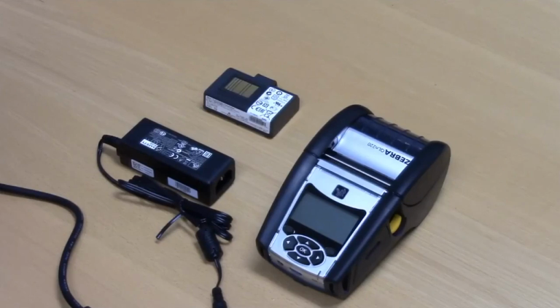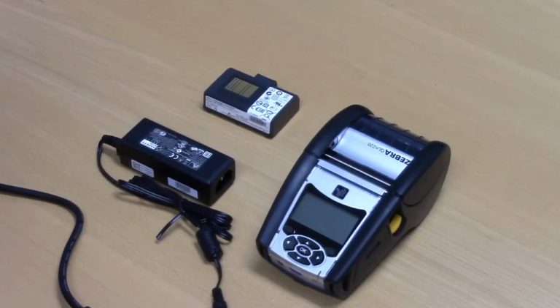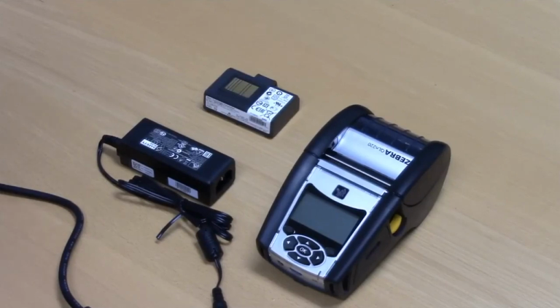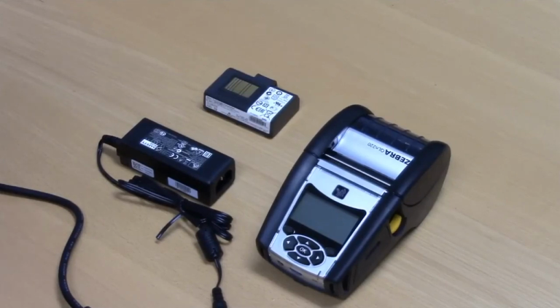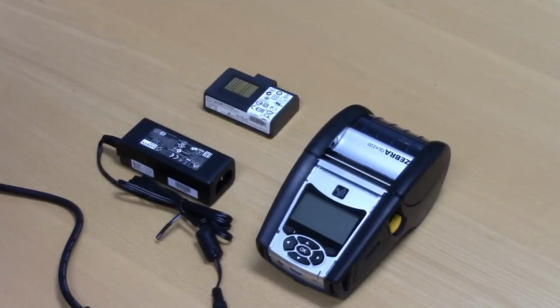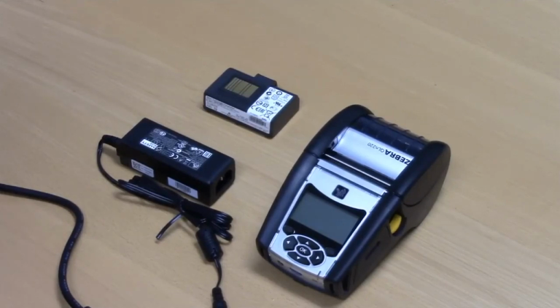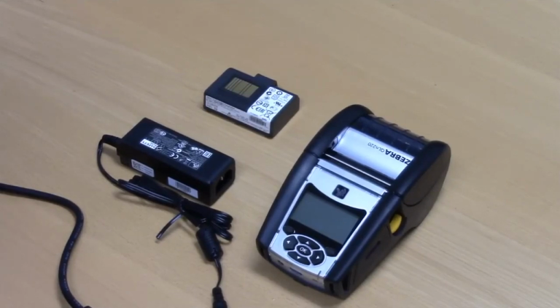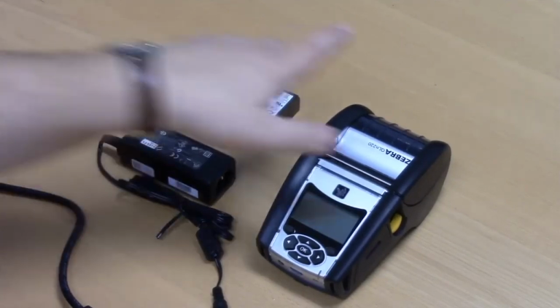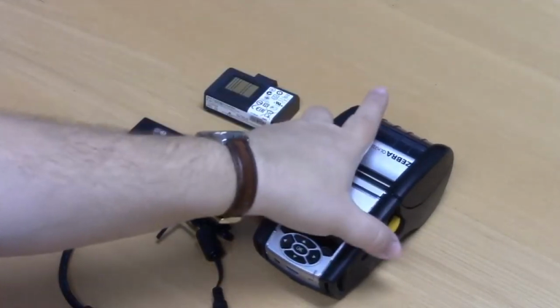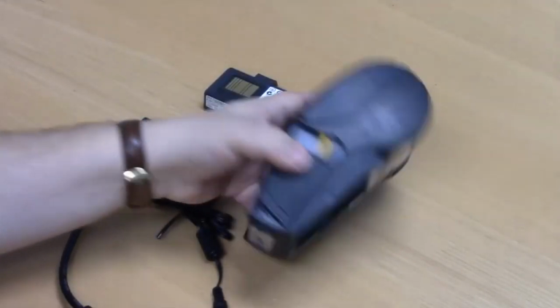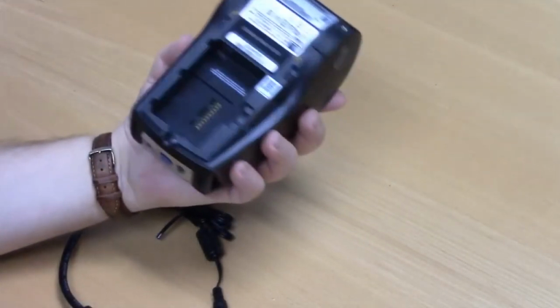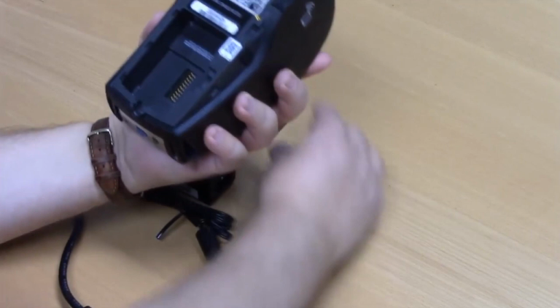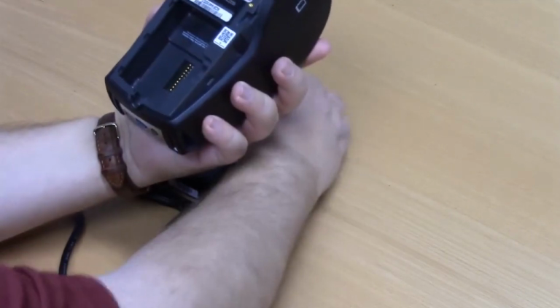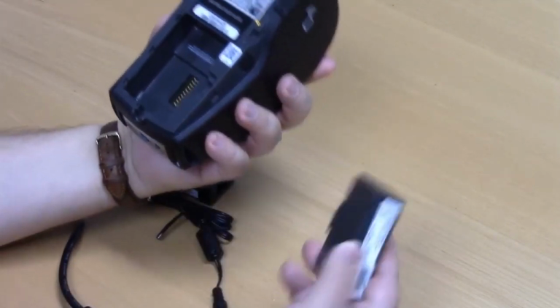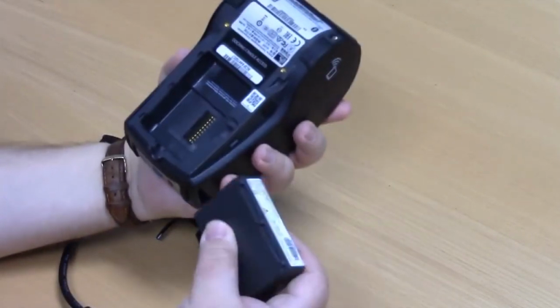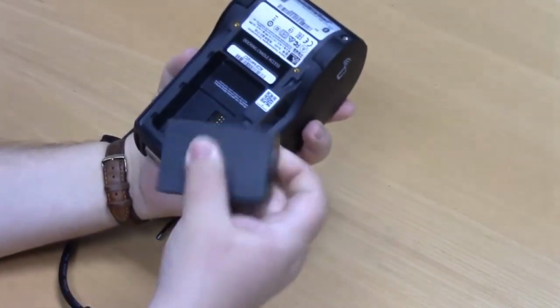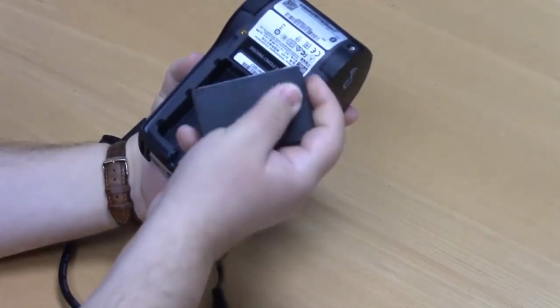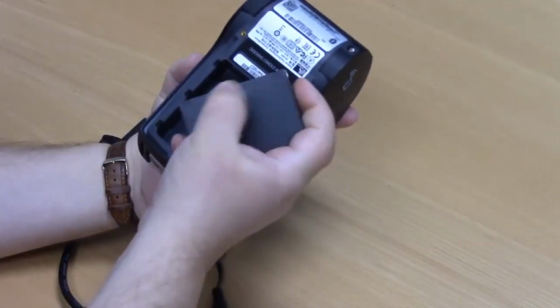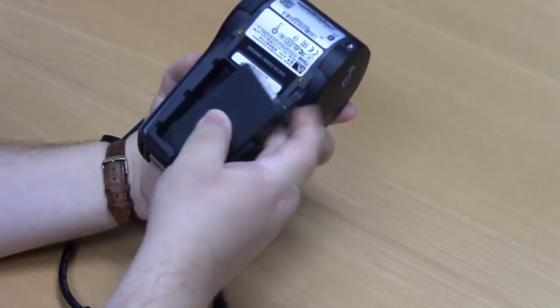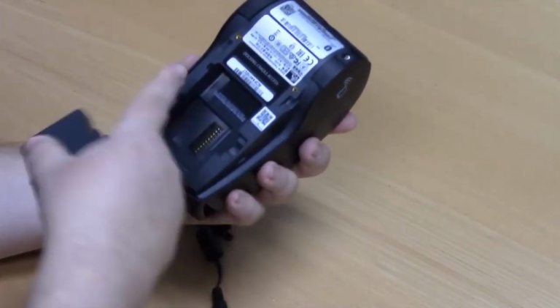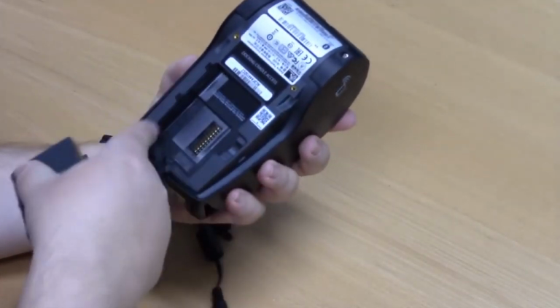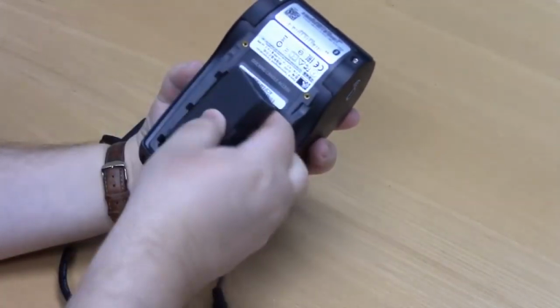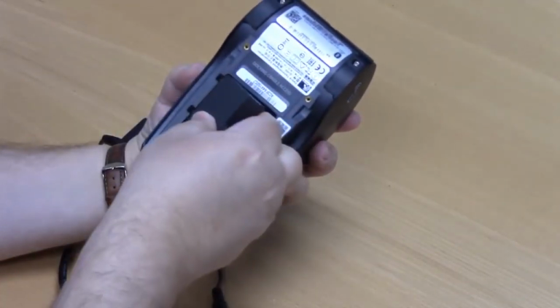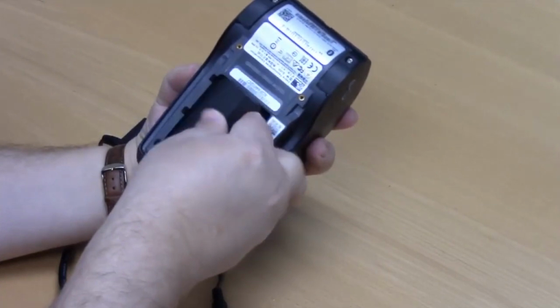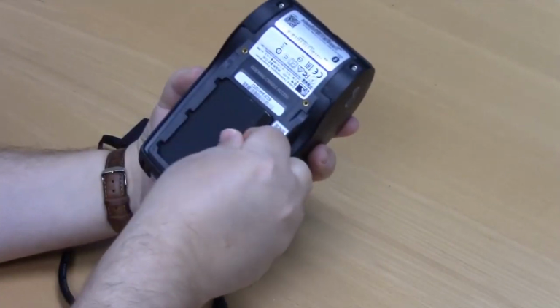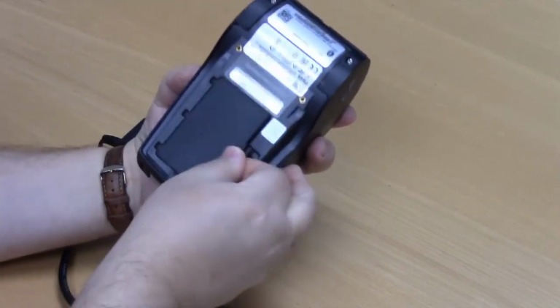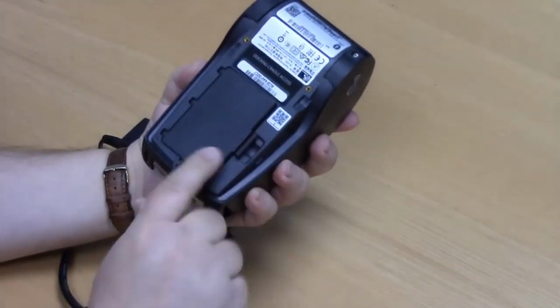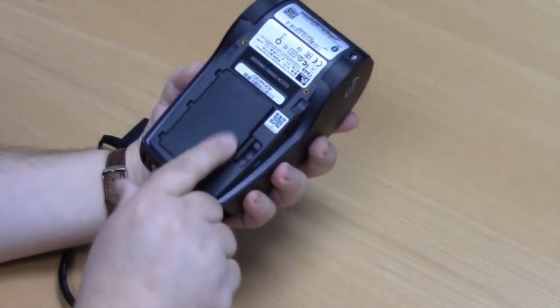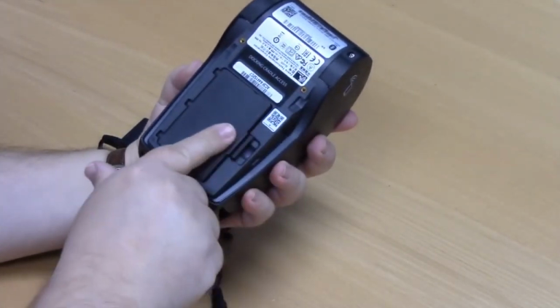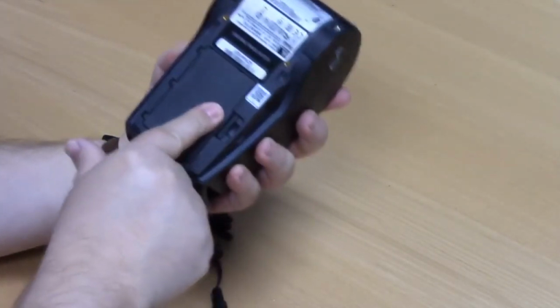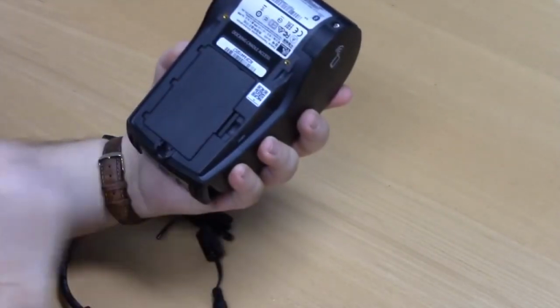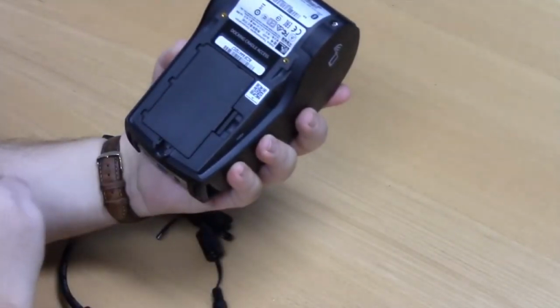To insert the battery into the Zebra QLN220, turn the unit over, take the battery and align your edges, drop the battery down, and then click into place.